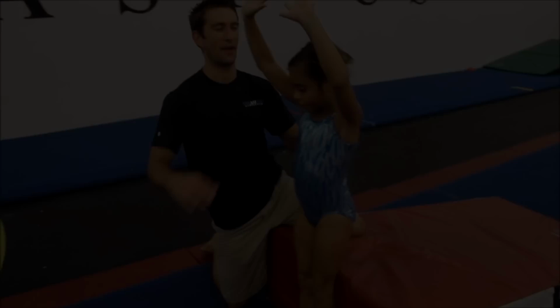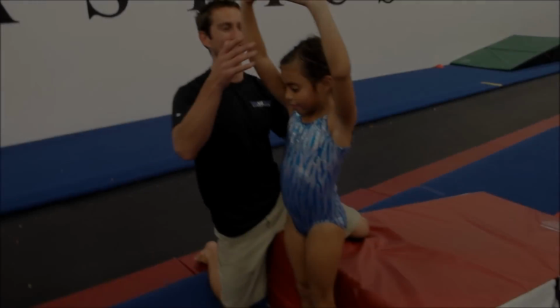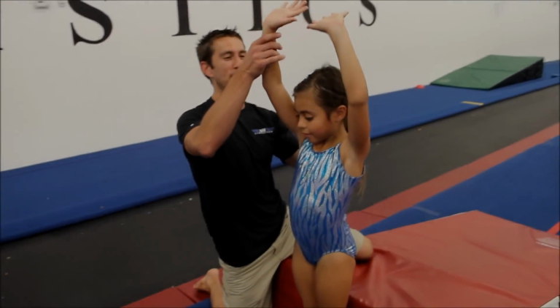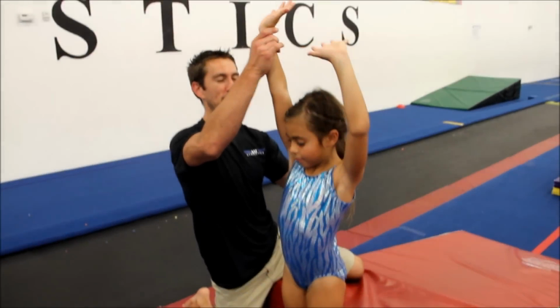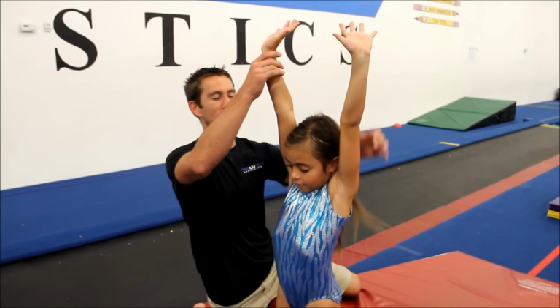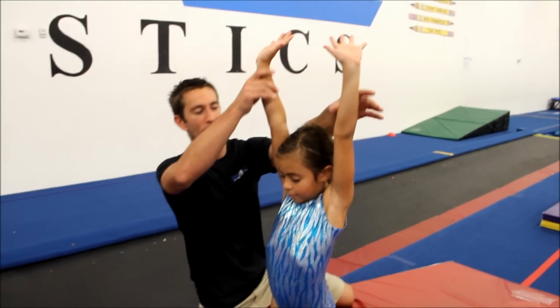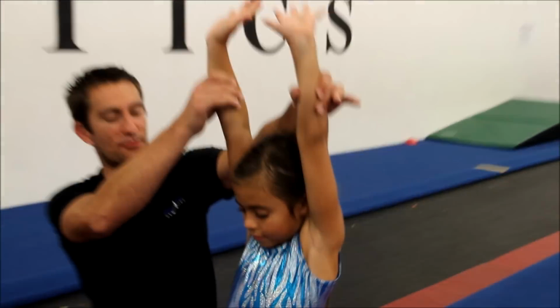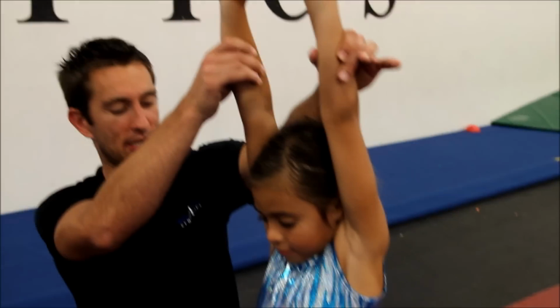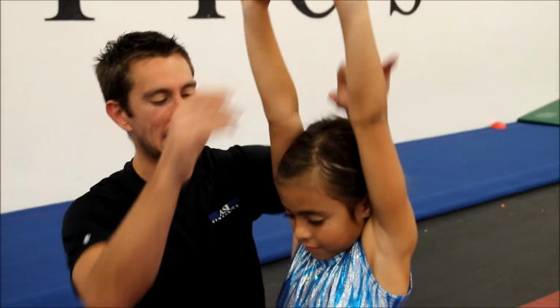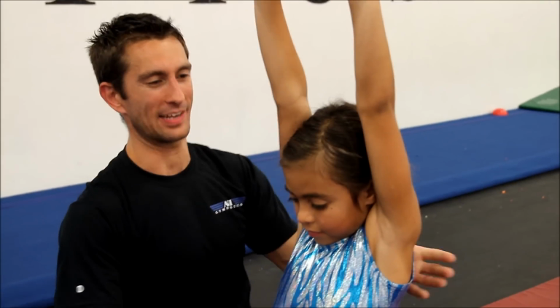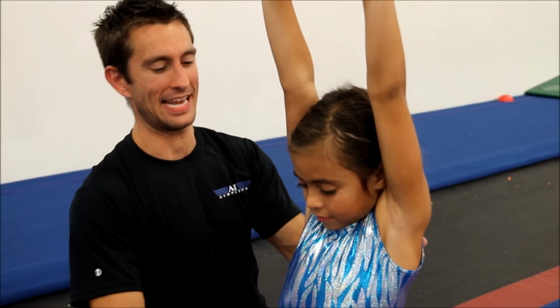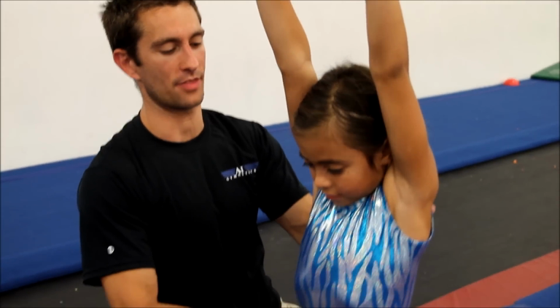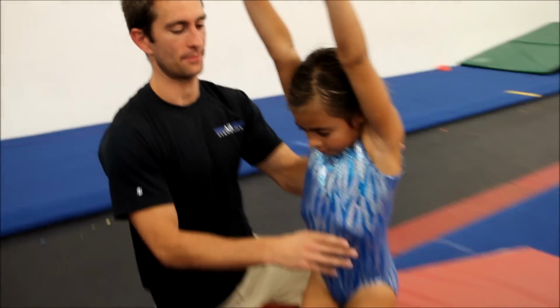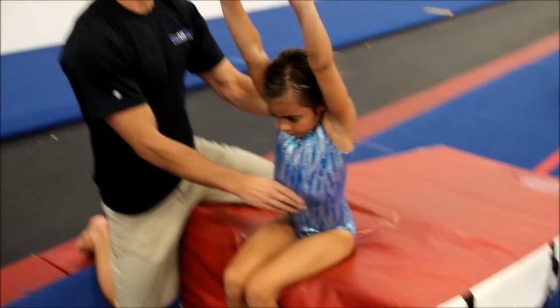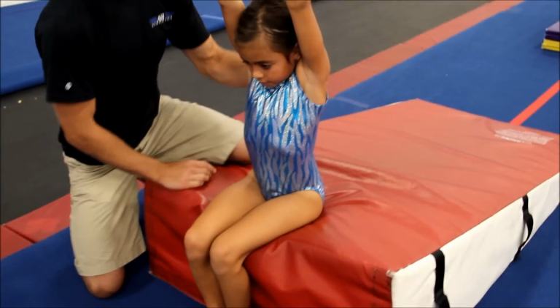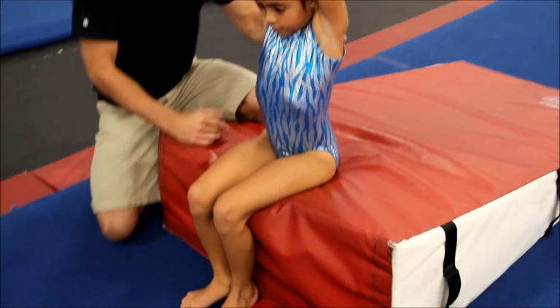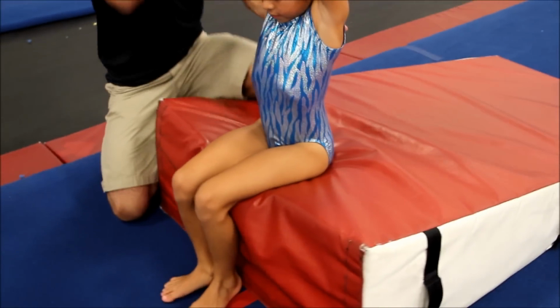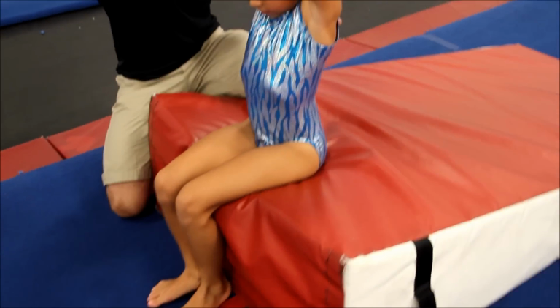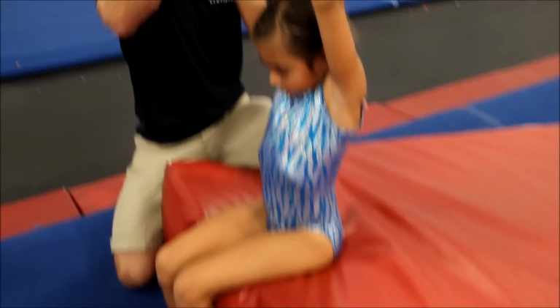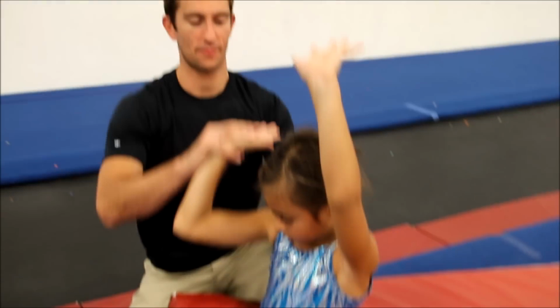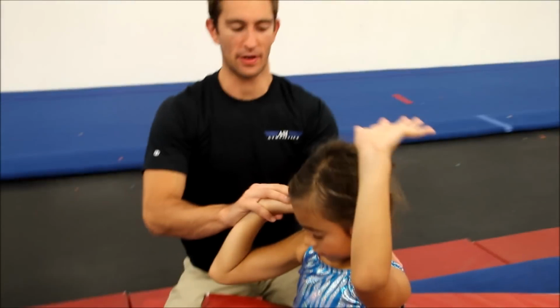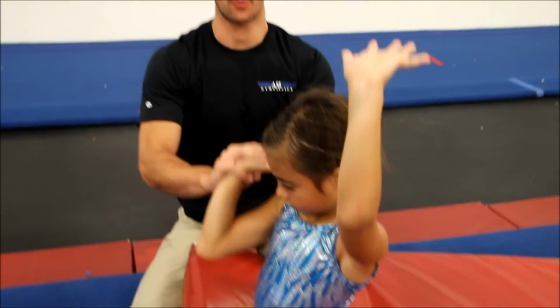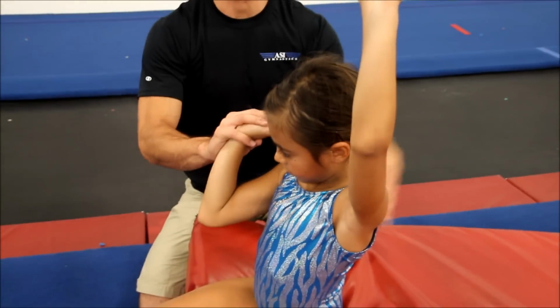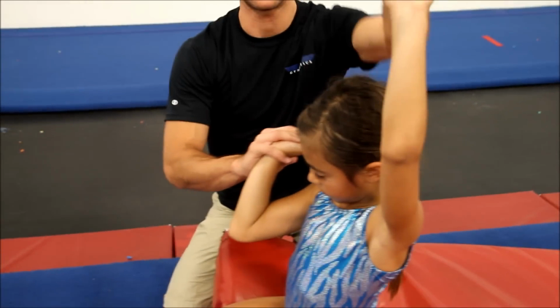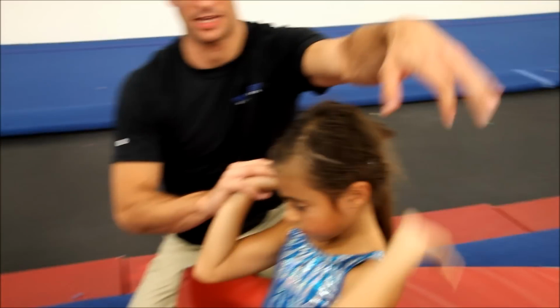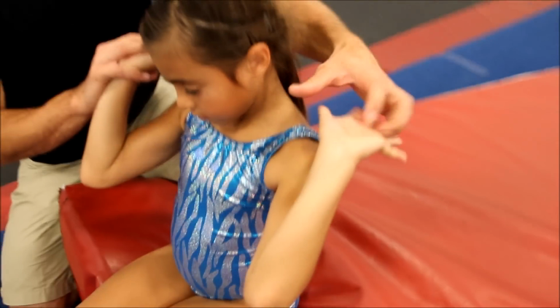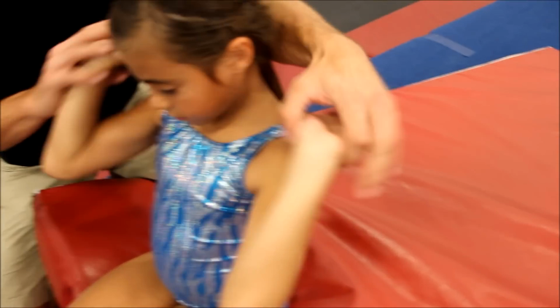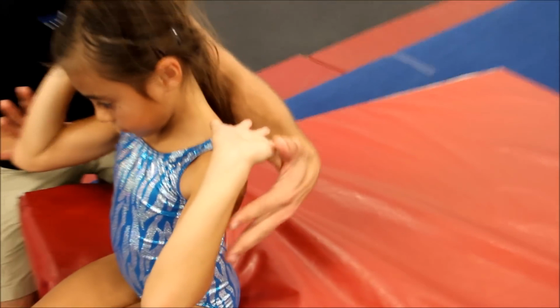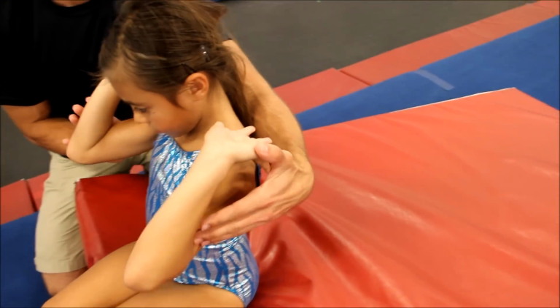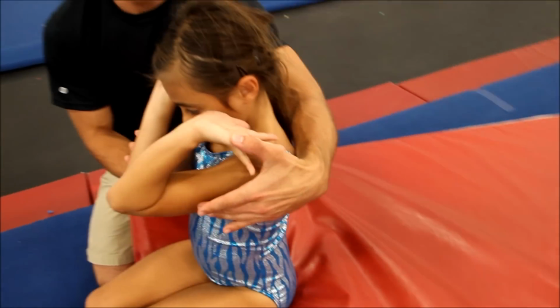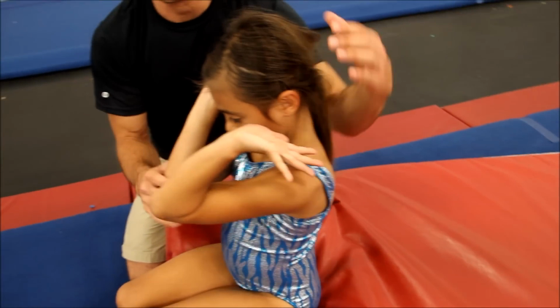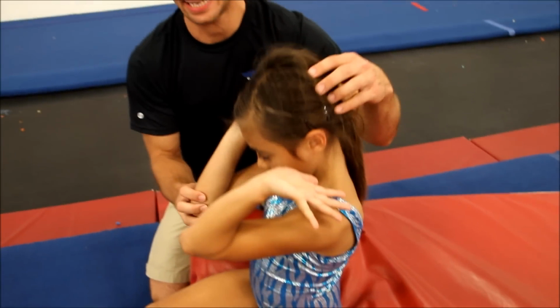For this skill, the gymnast is going to start in a stretch in front of a cheese mat. They're going to sit down on the mat. As soon as they sit, we're looking for a replacement. Fingers are pointed back next to the ears. Elbows are in. Chin is tucked tight.